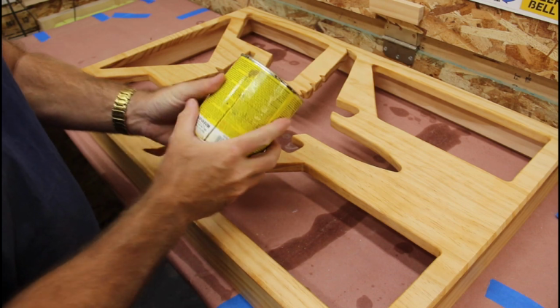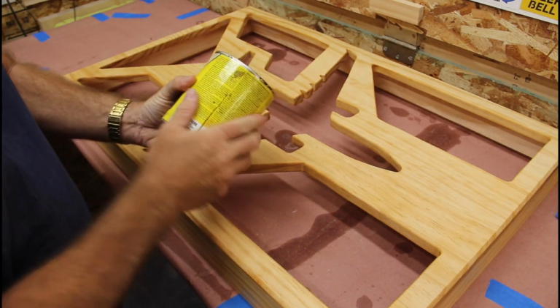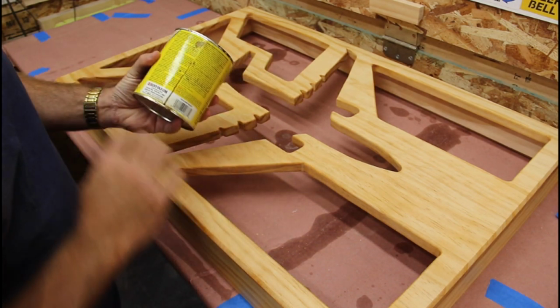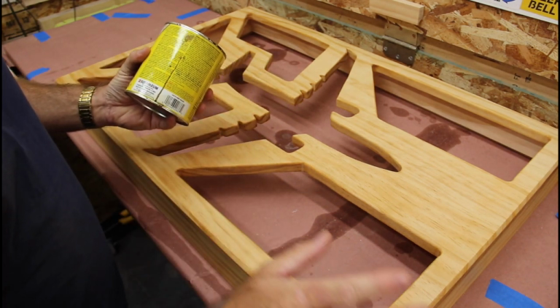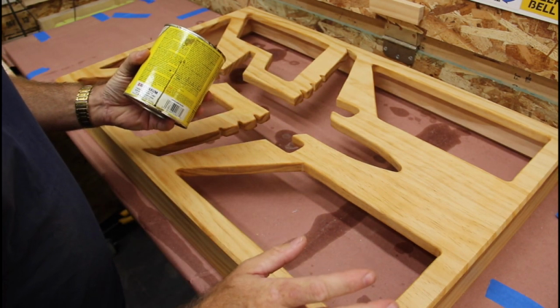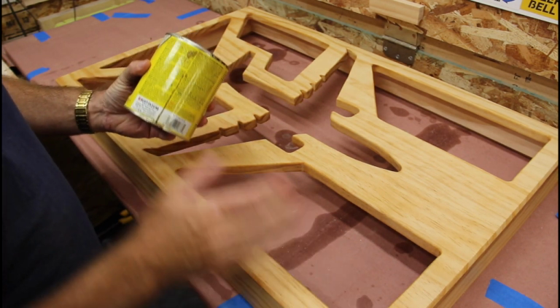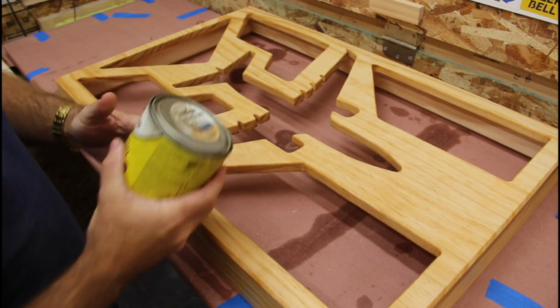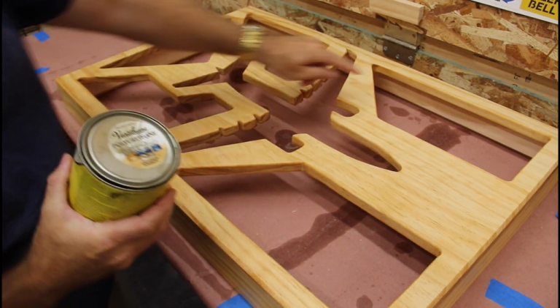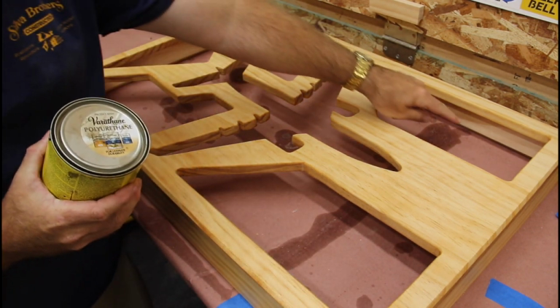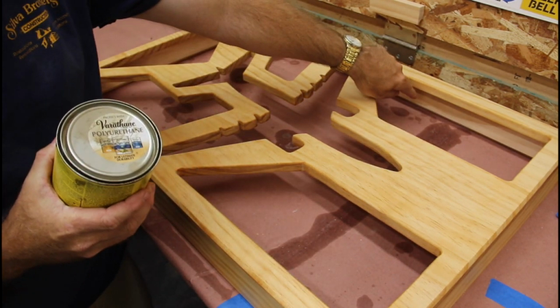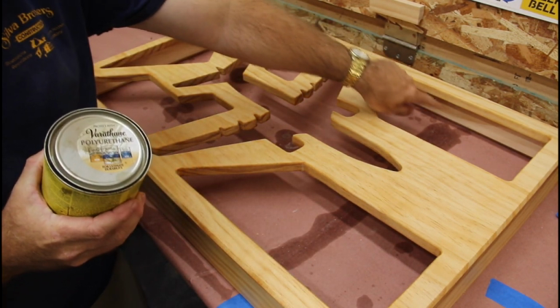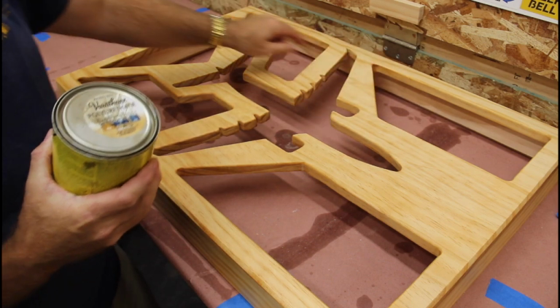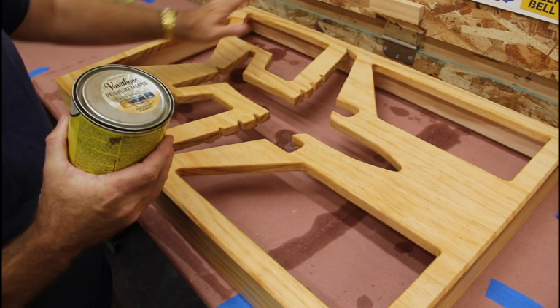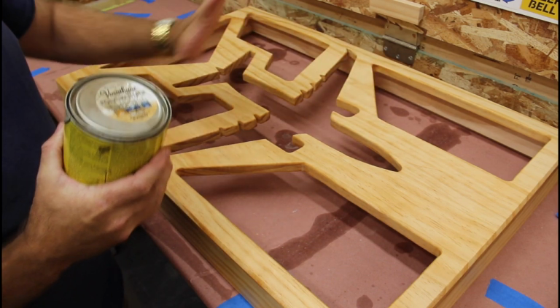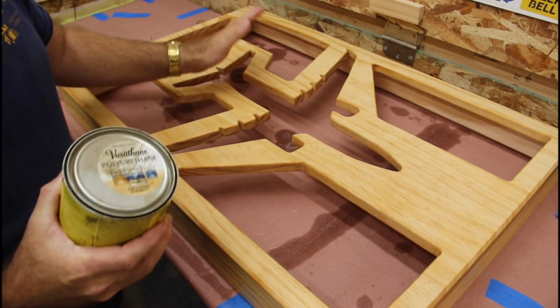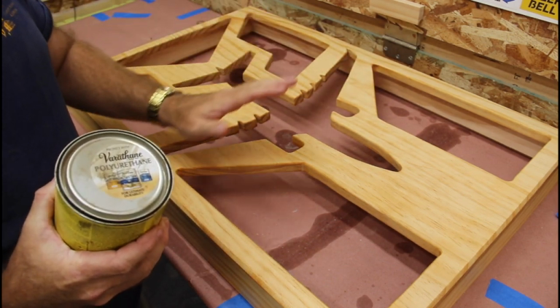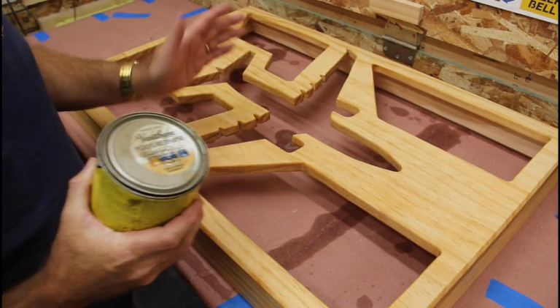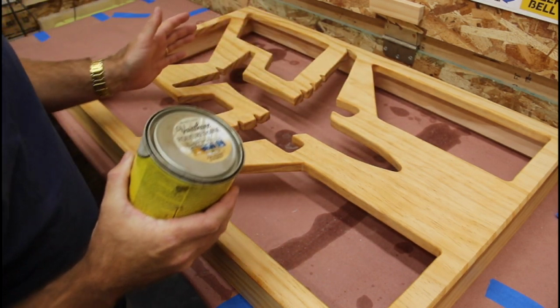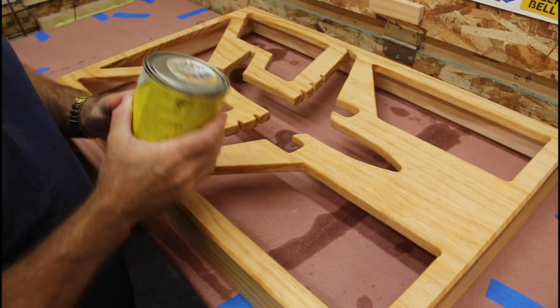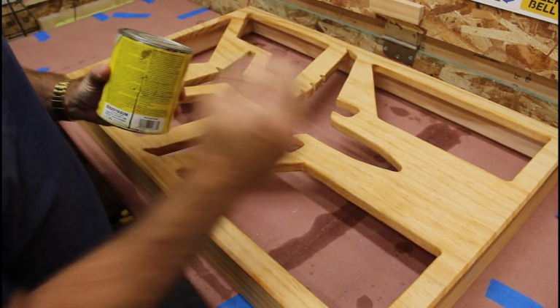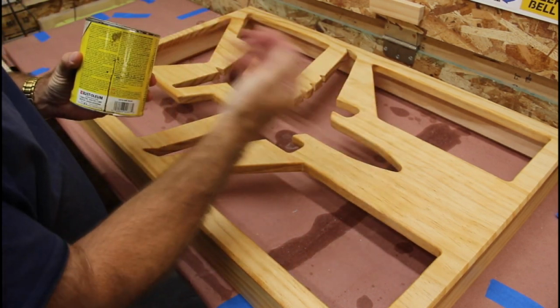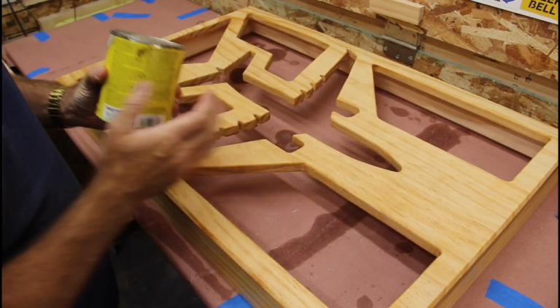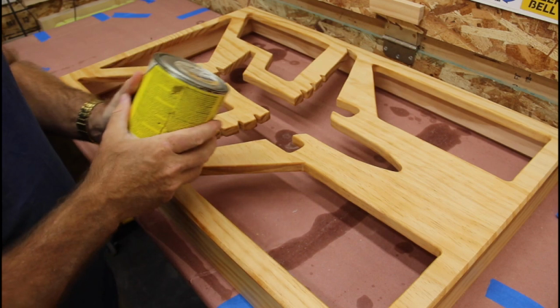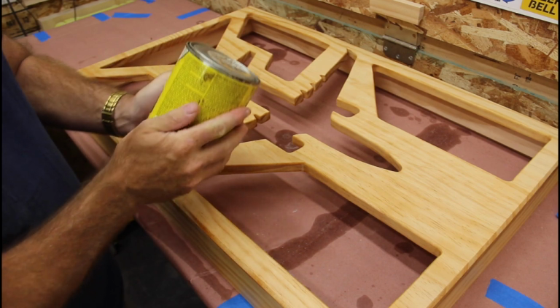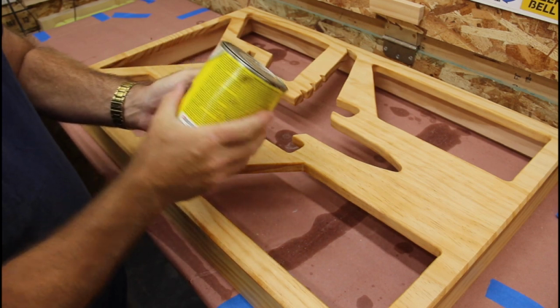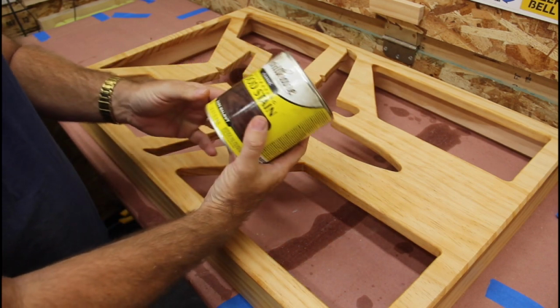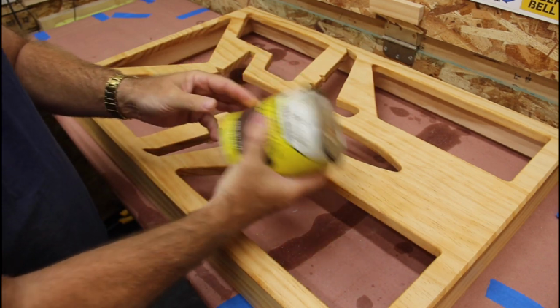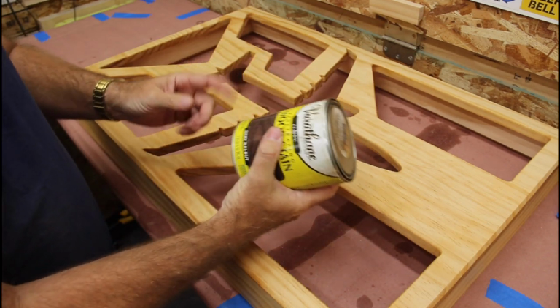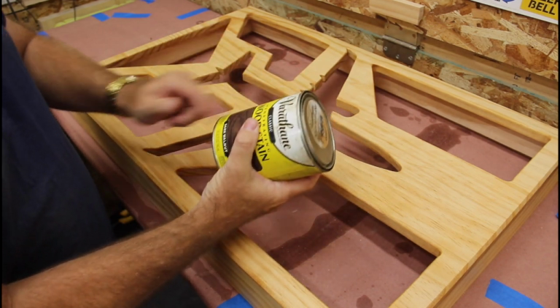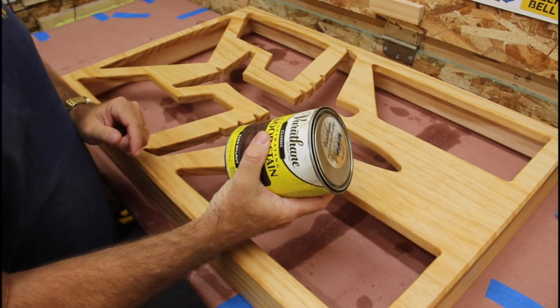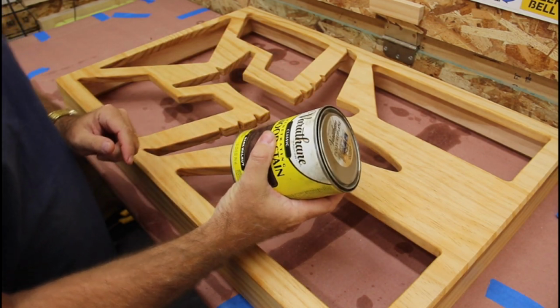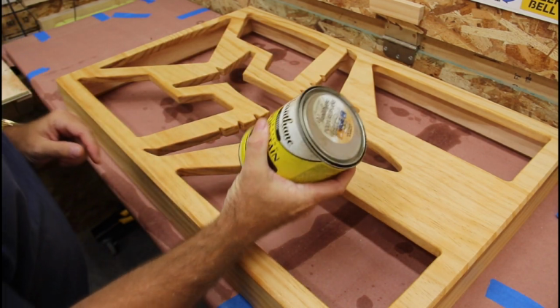I'm just going to lay it on liberally. You'll notice I didn't do the conditioner on the inside — no one's going to see that, so it doesn't really matter. I will stain the inside just so it's dark. I'm going to stir this up and put that on liberally as well.